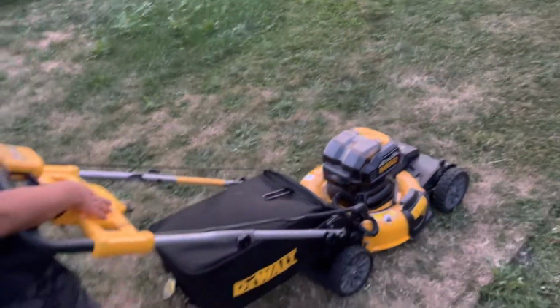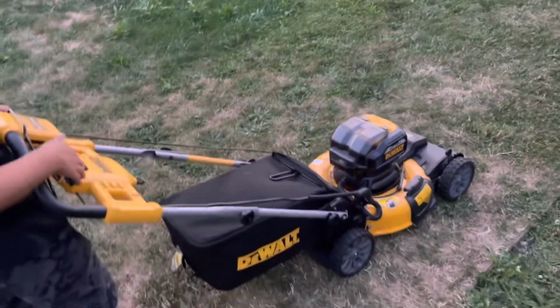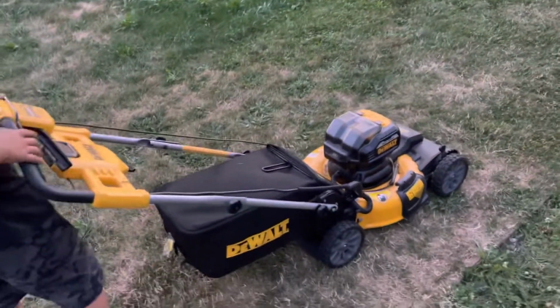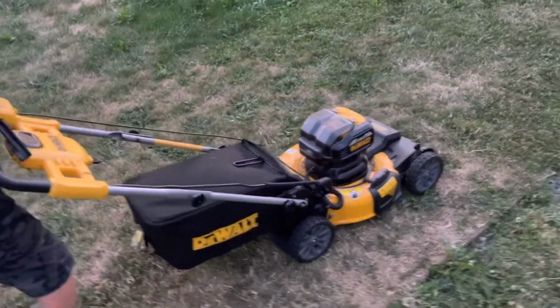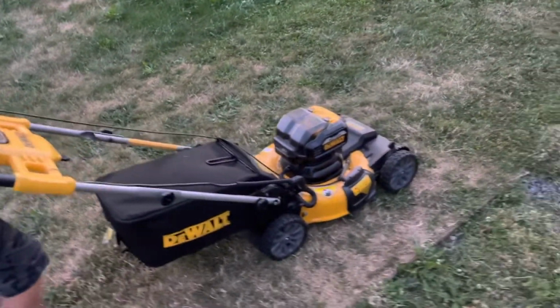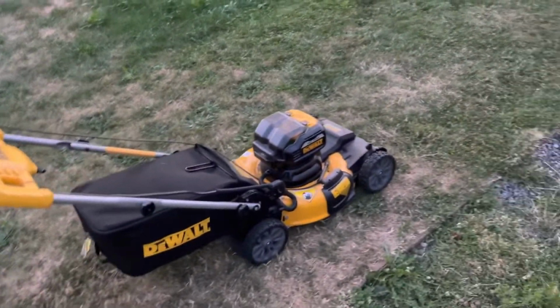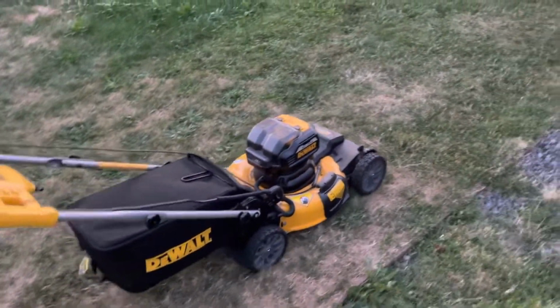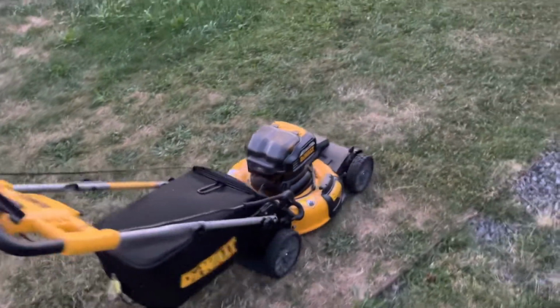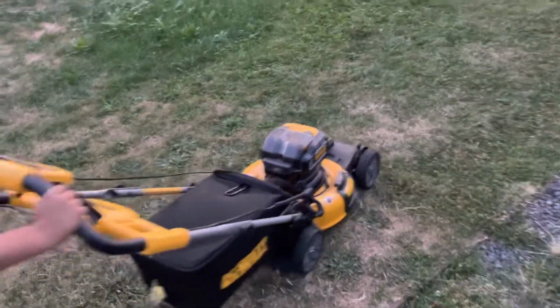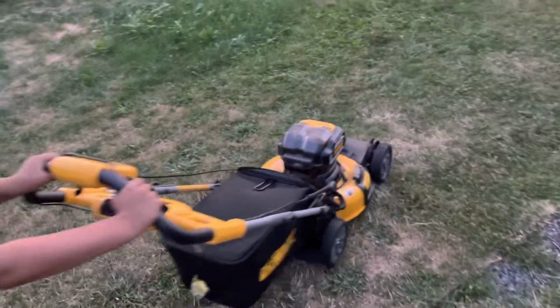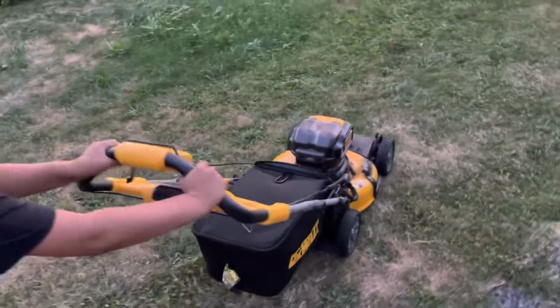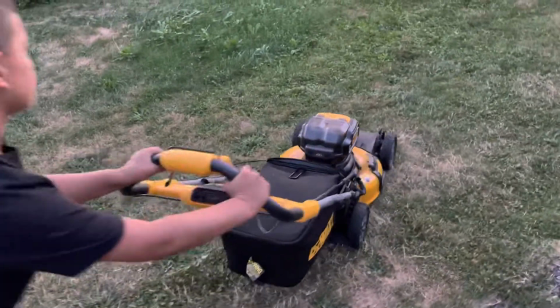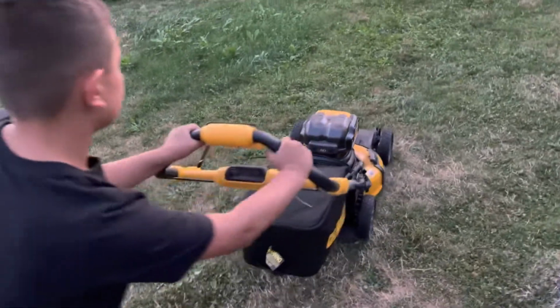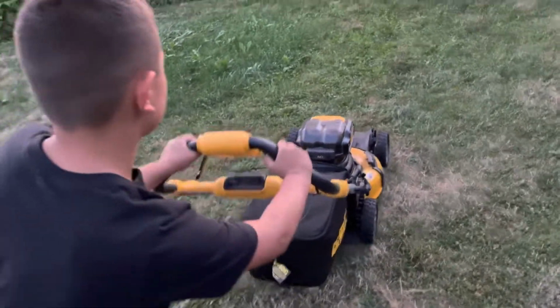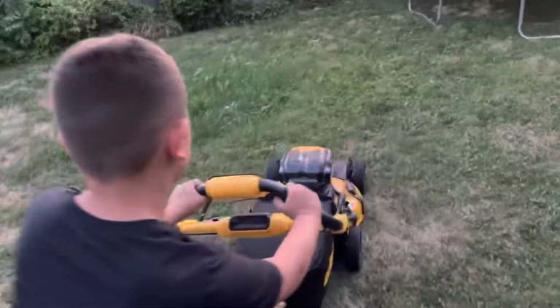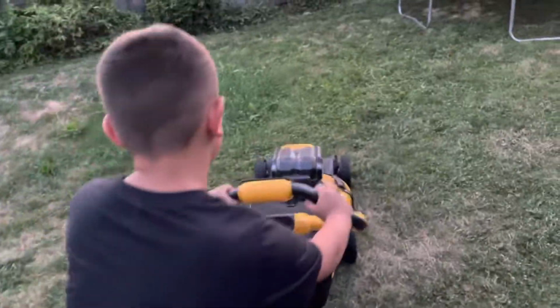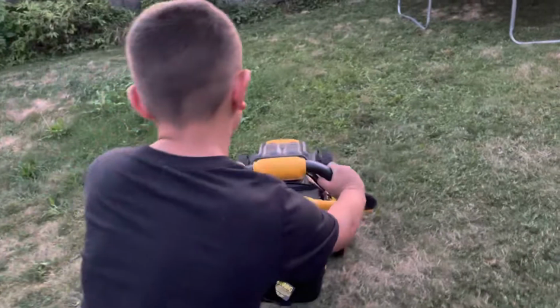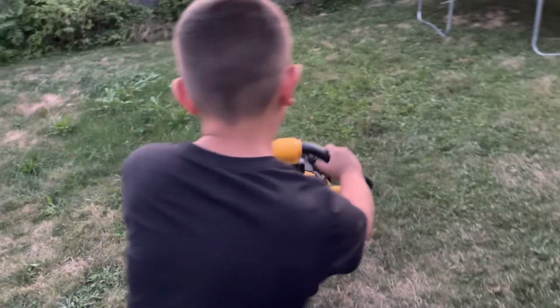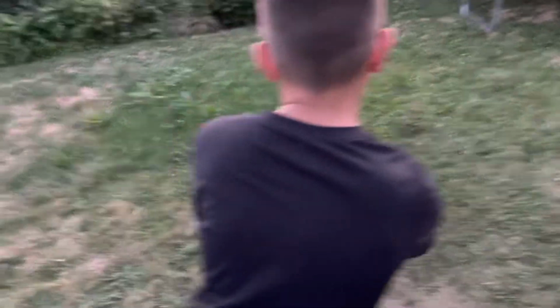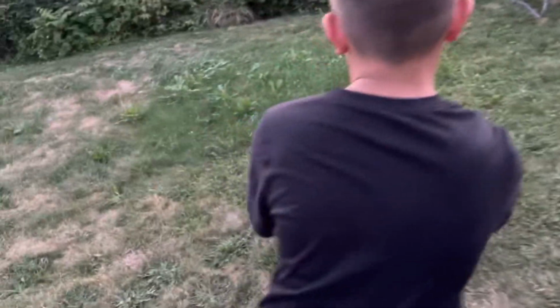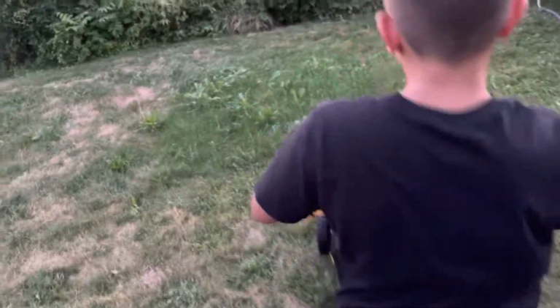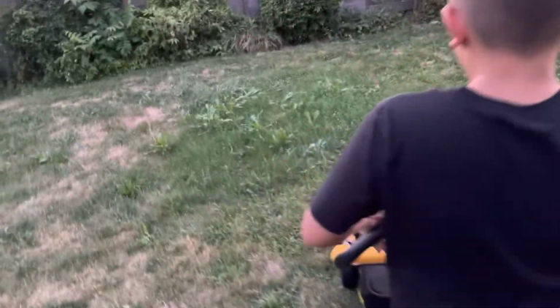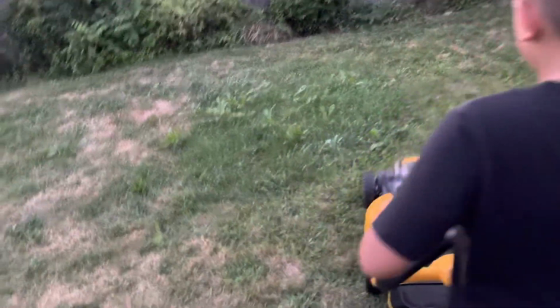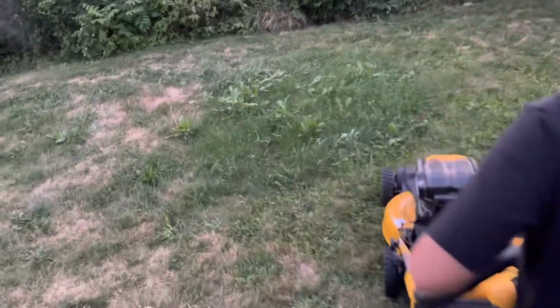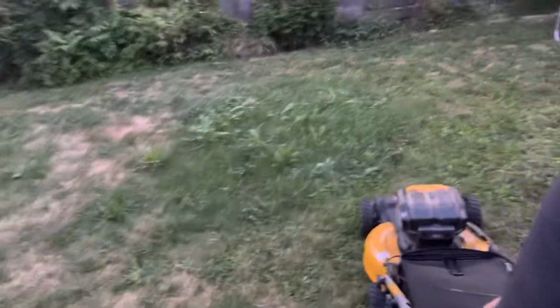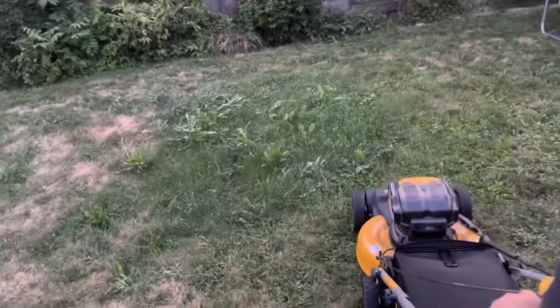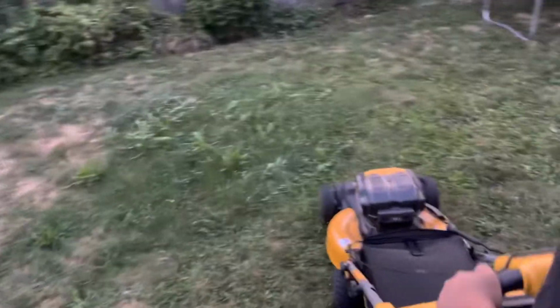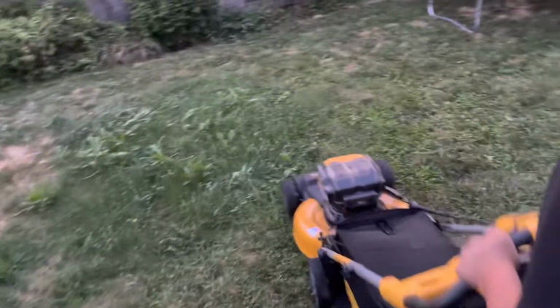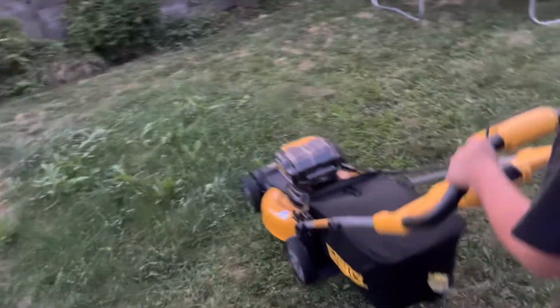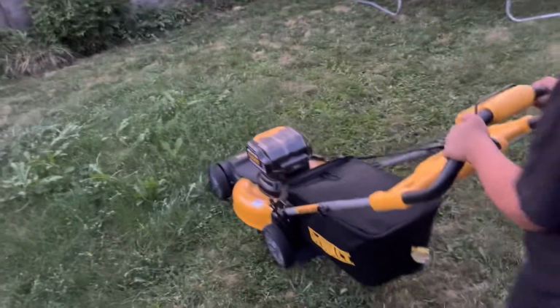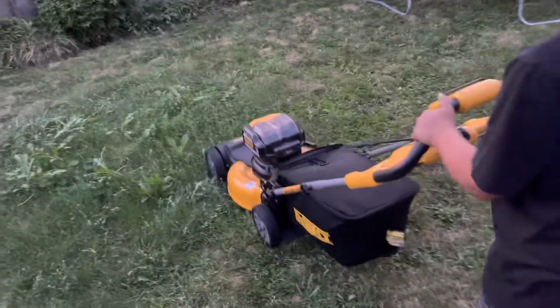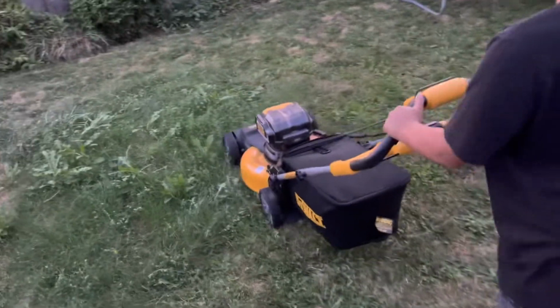It's really quiet, and it's got the self-drive which does make it easier. Go ahead and use the self-drive and see how long it runs.